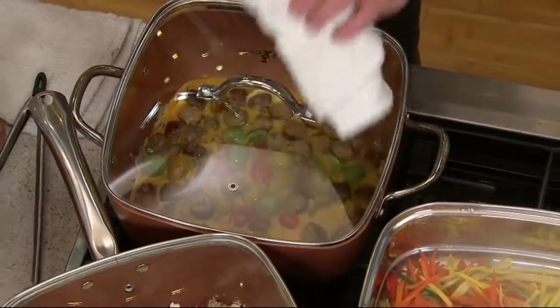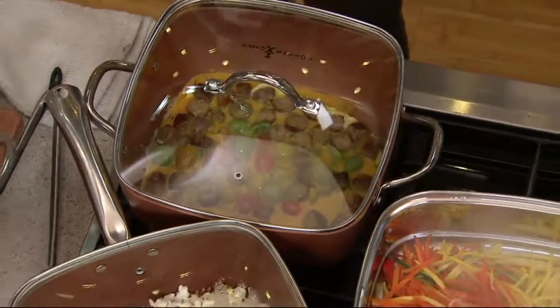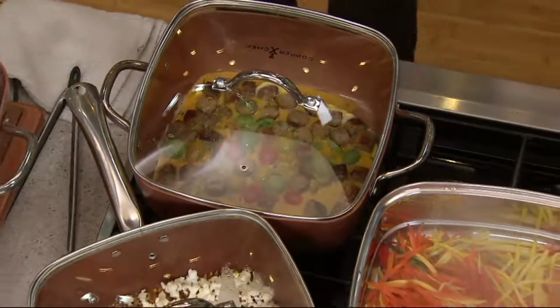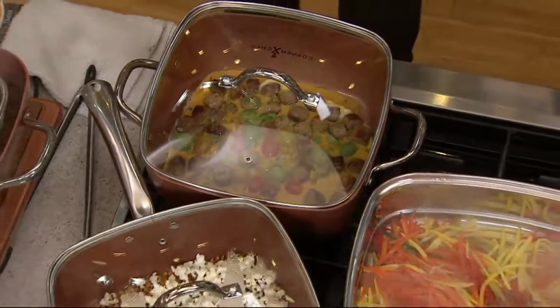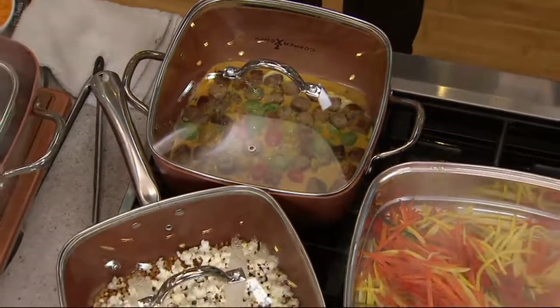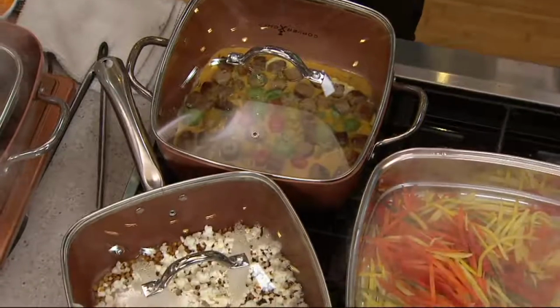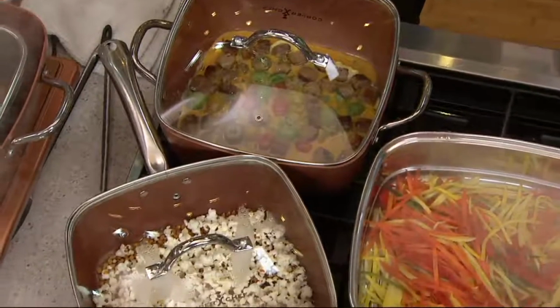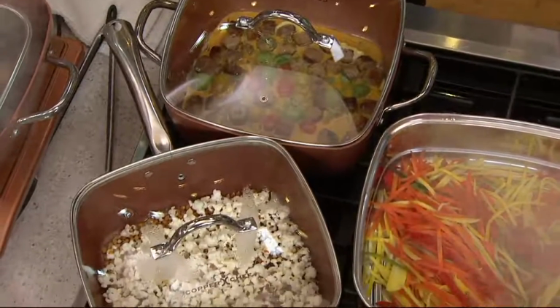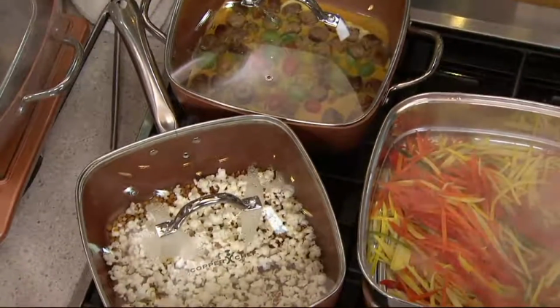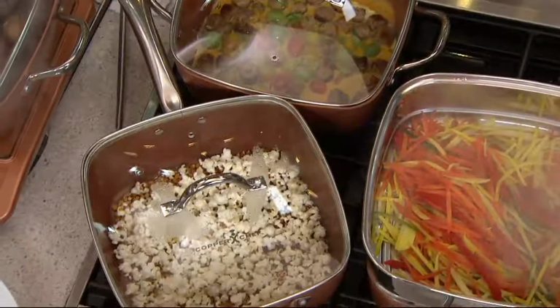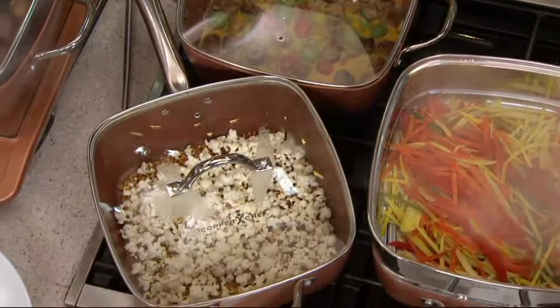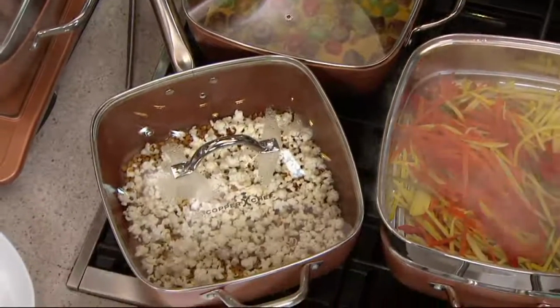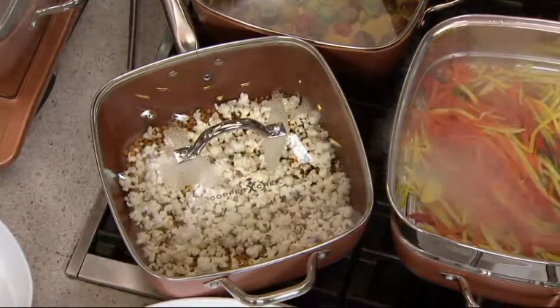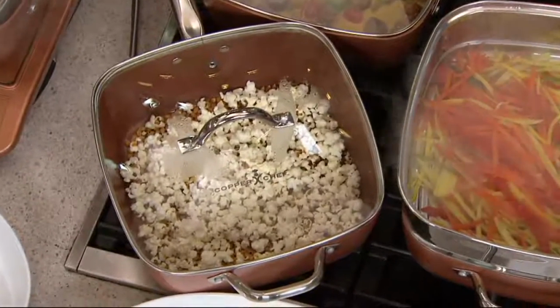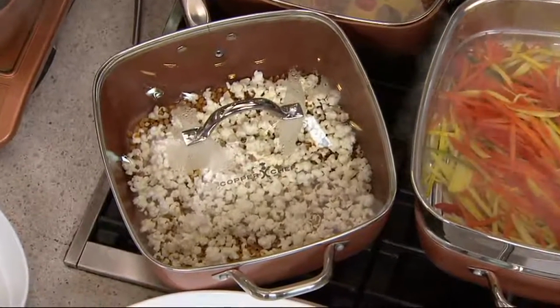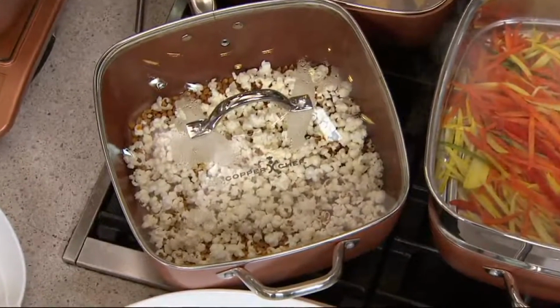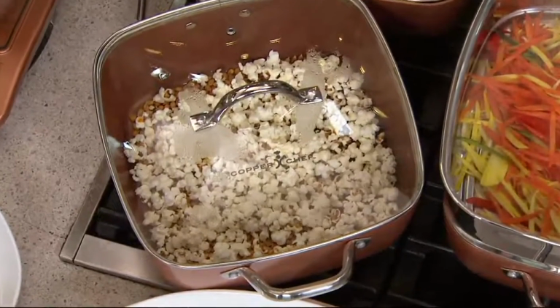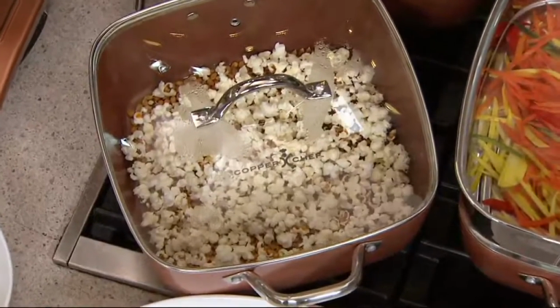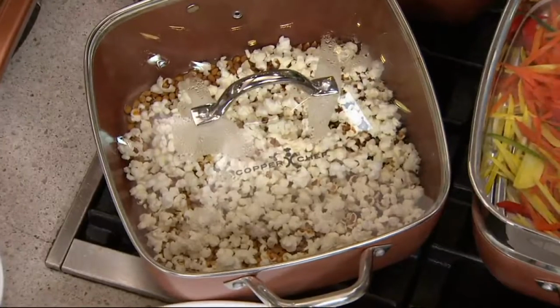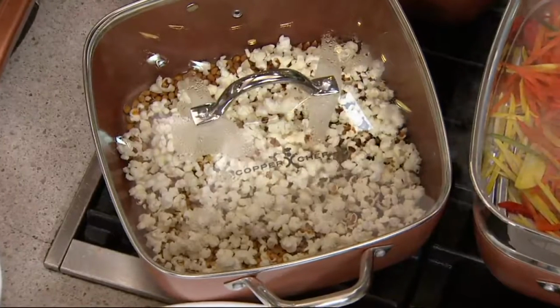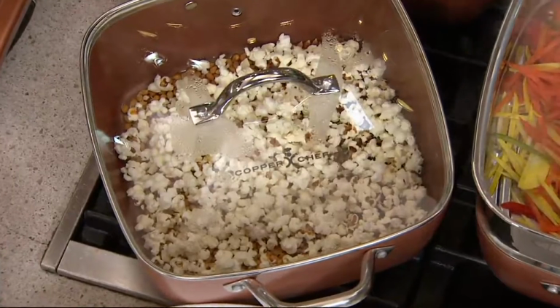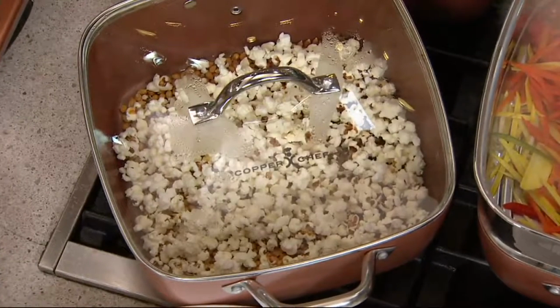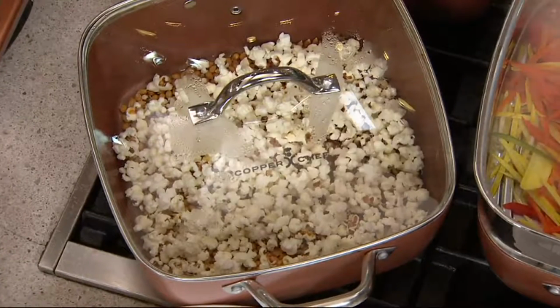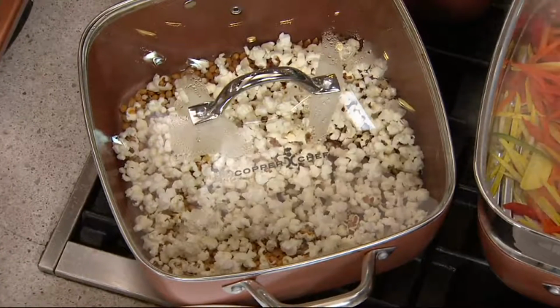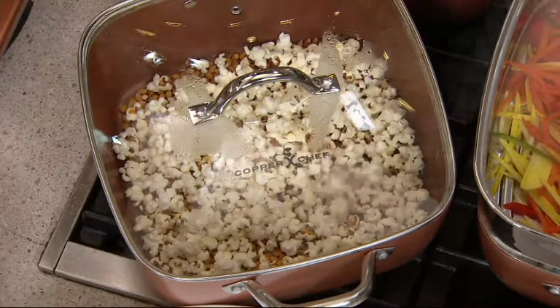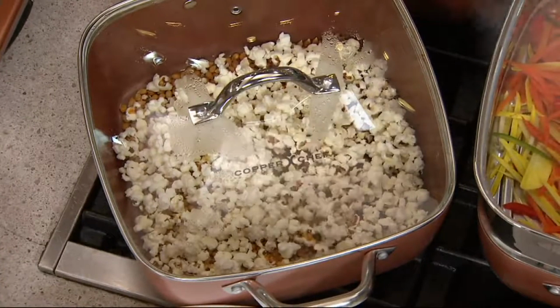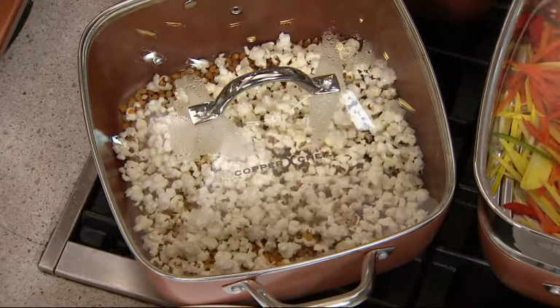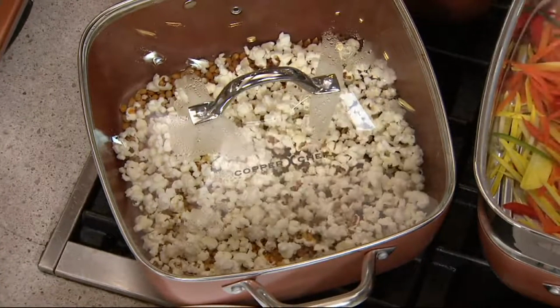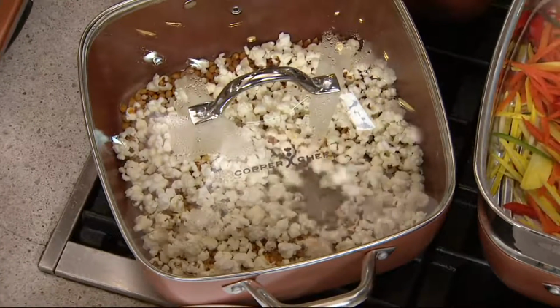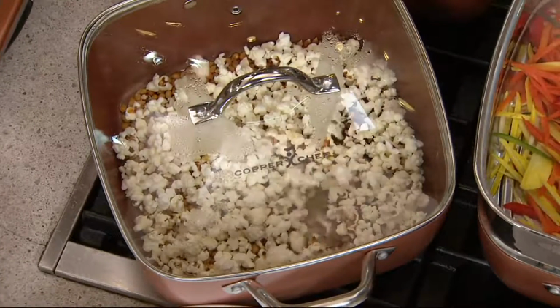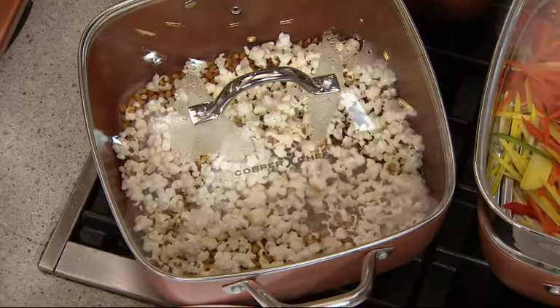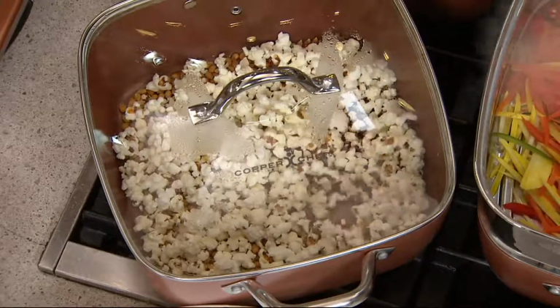By the way, the popcorn needs nothing — nothing in the pan. No oil, no butter, nothing. Not even a smidge of oil. It just pops and doesn't burn. Then you can add anything or nothing to it if you want to.